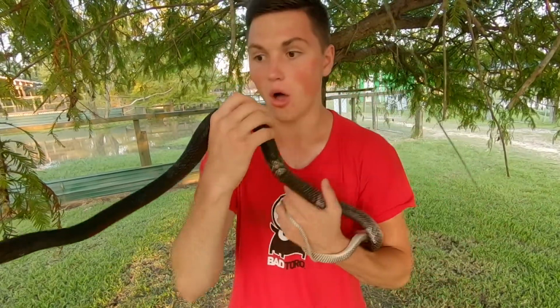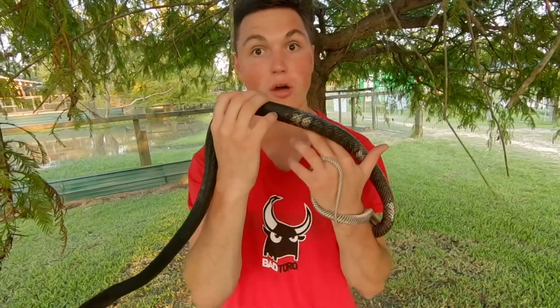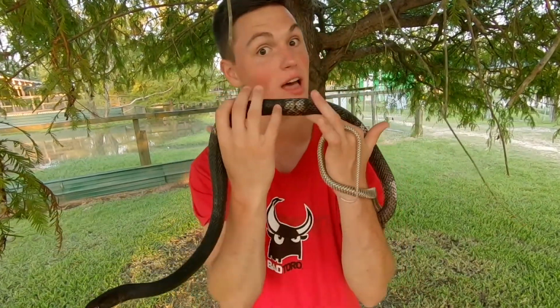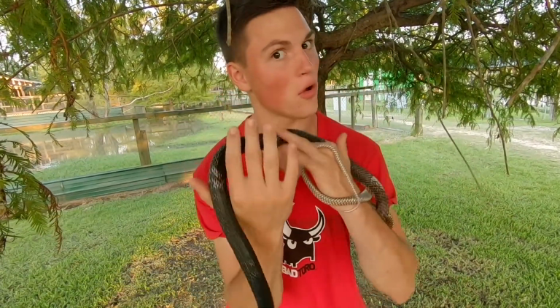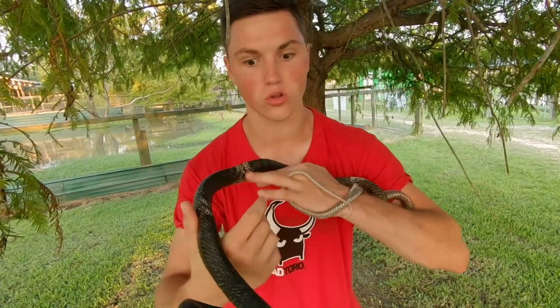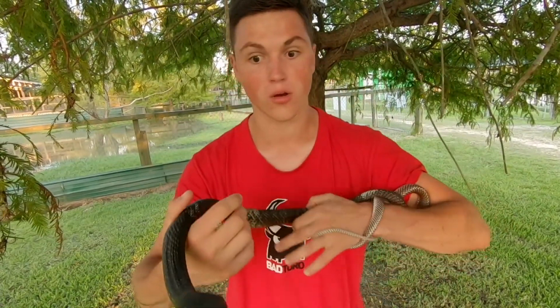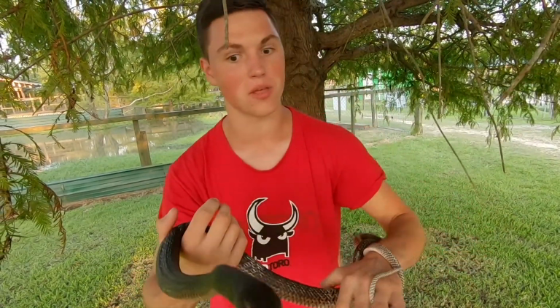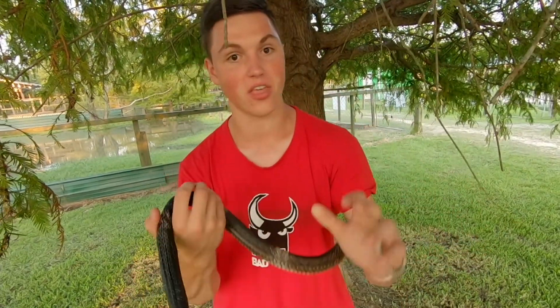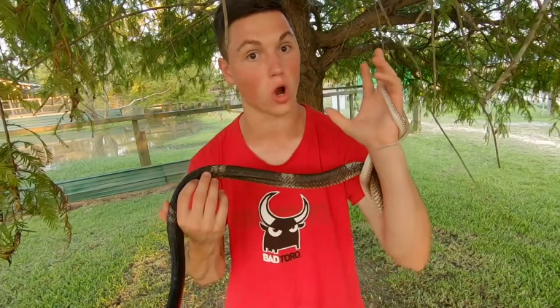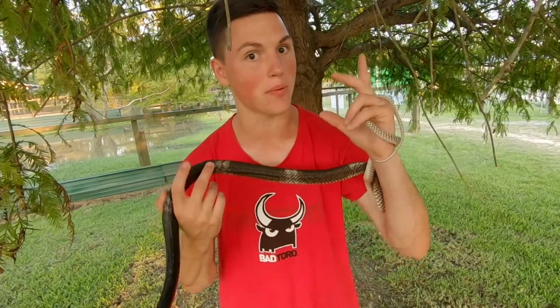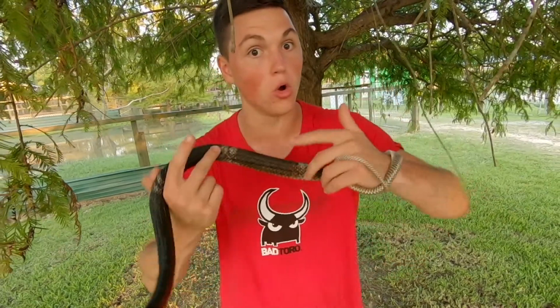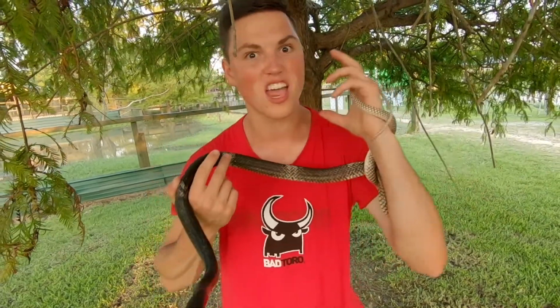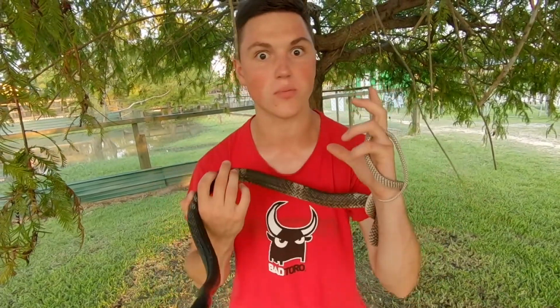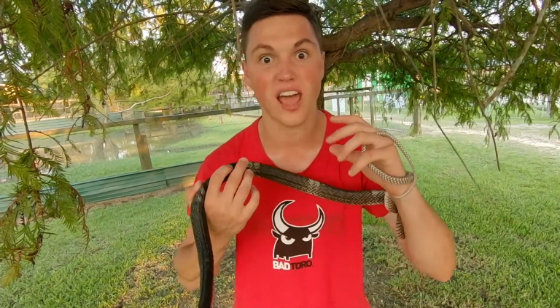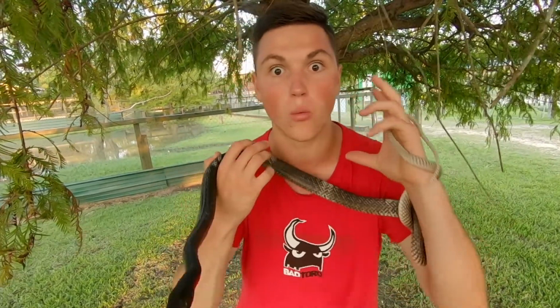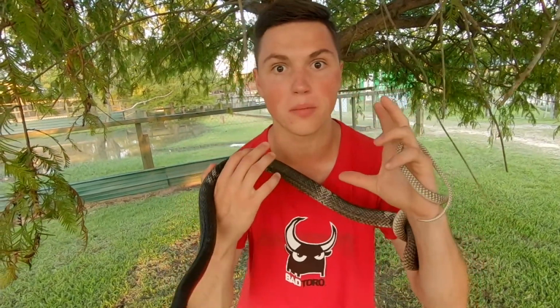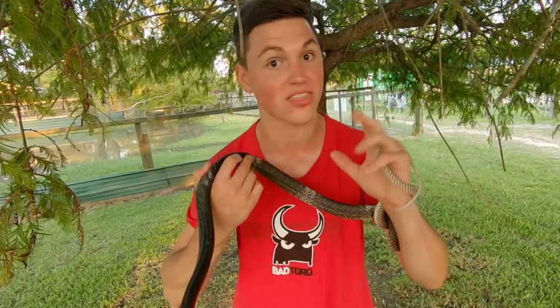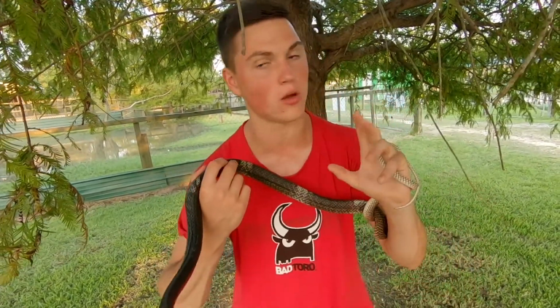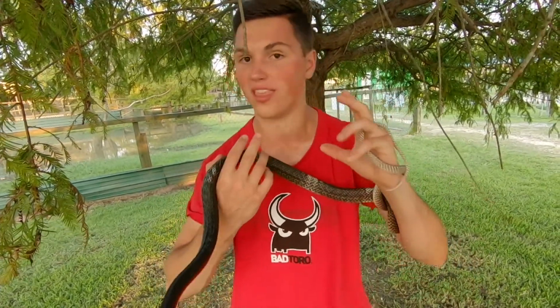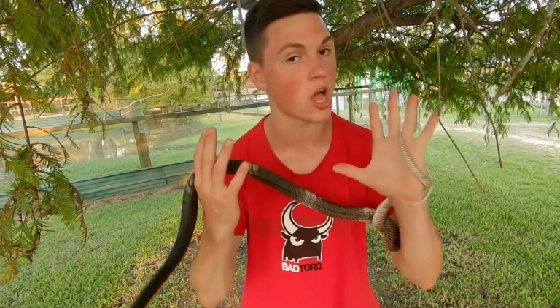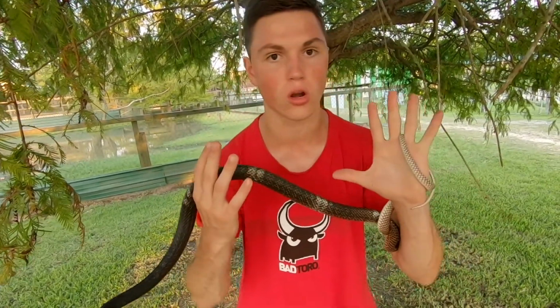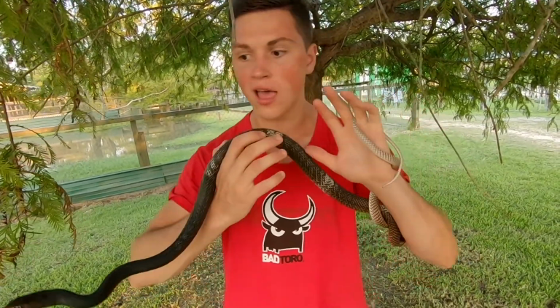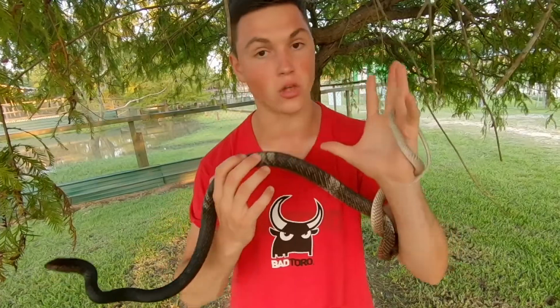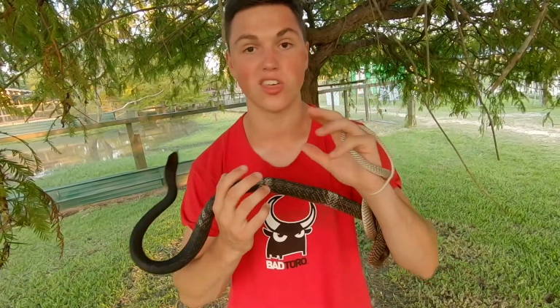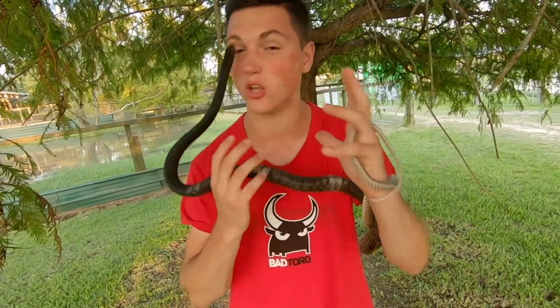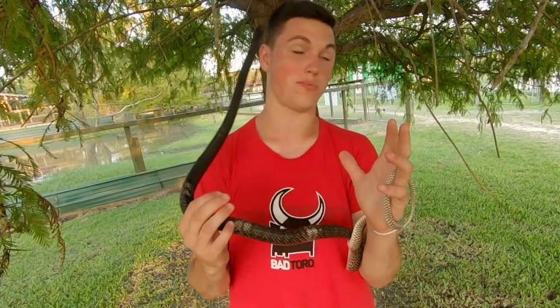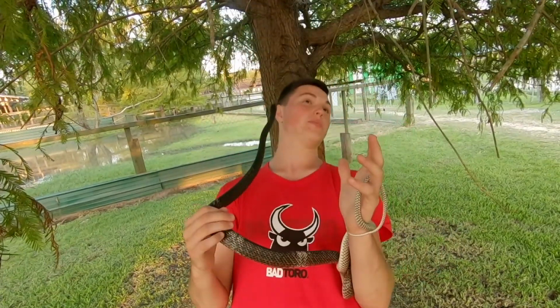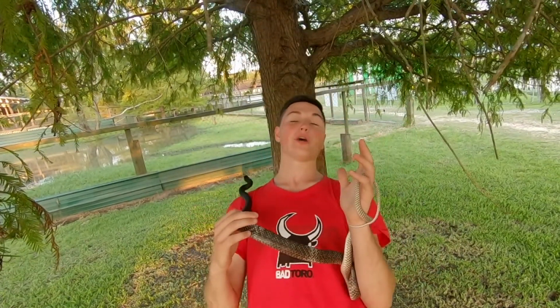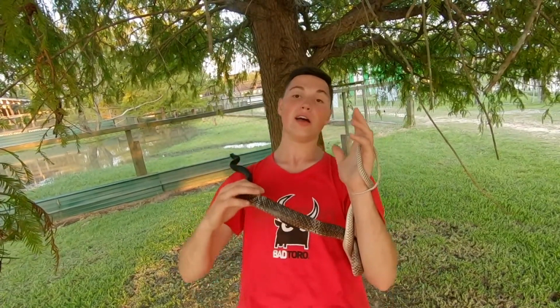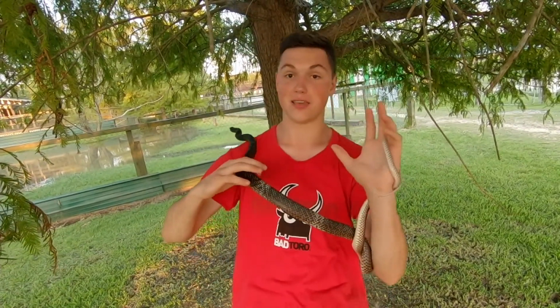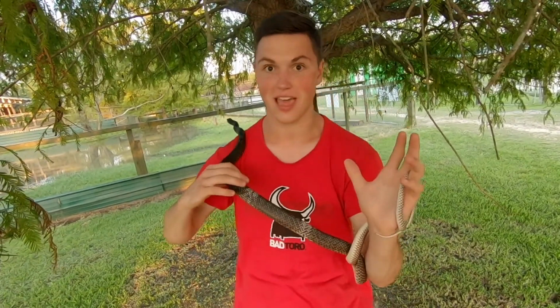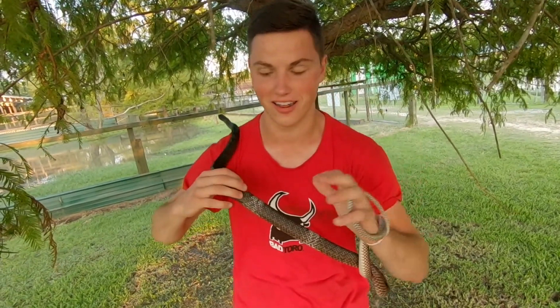They also have a lot of folklore surrounding them — that they would curl up into a hoop, chase people down, and then whip them to death. That's not true at all. They don't do that. They don't want anything to do with people at all, except this guy right here — he likes me a little bit.